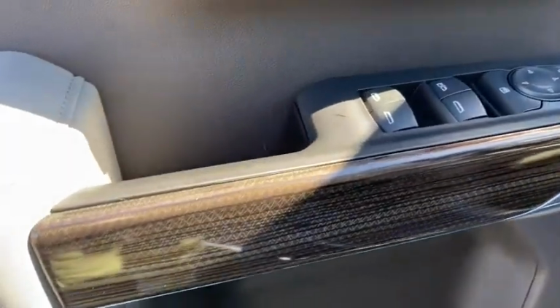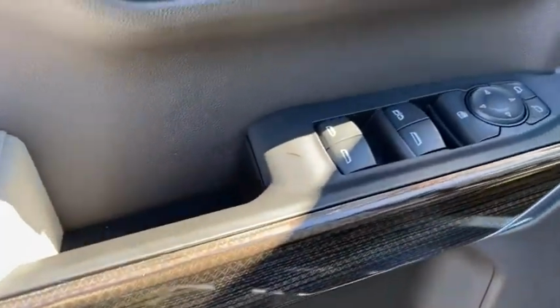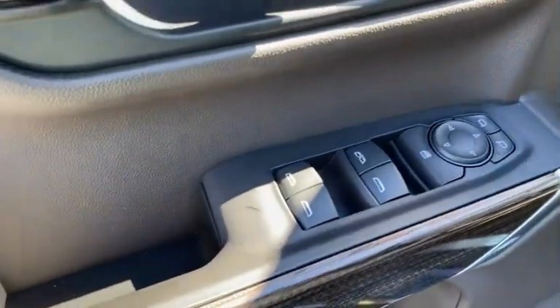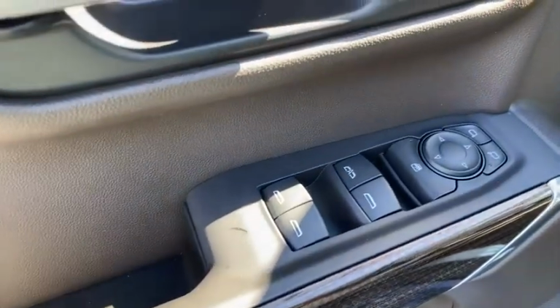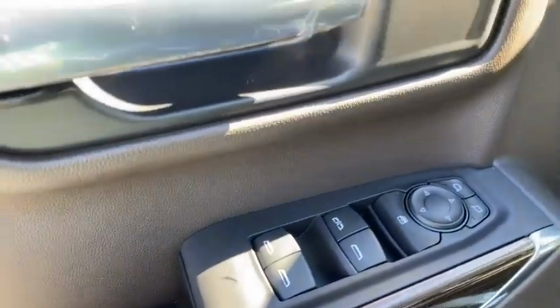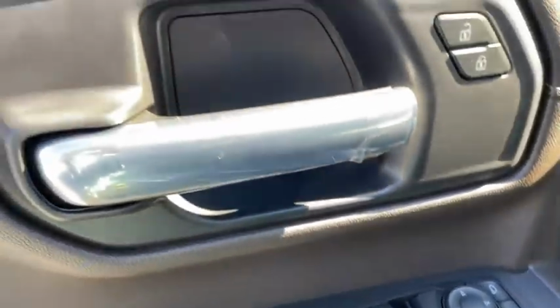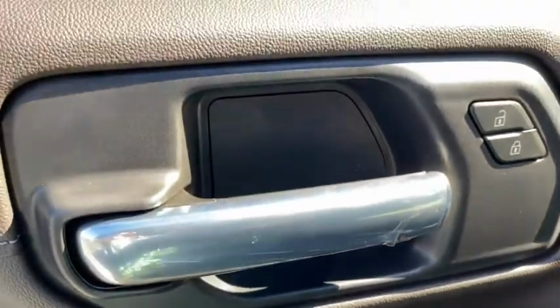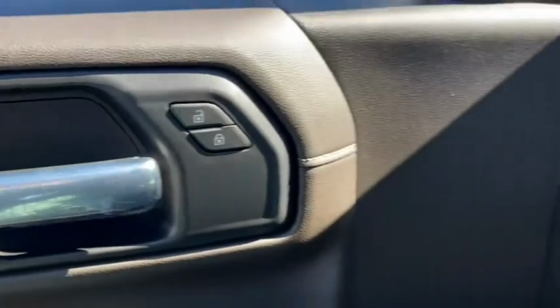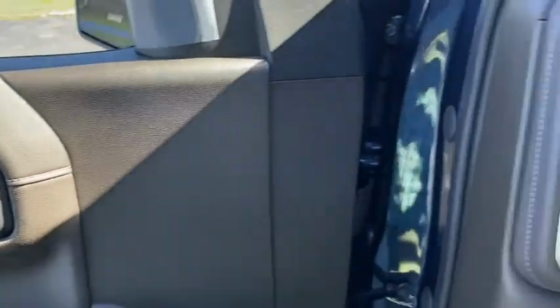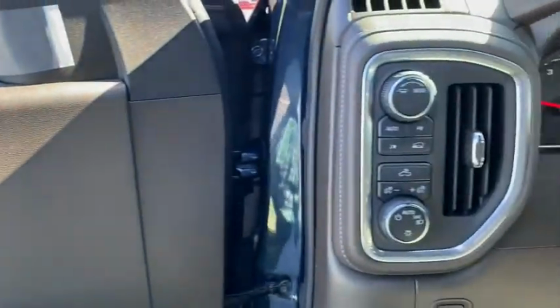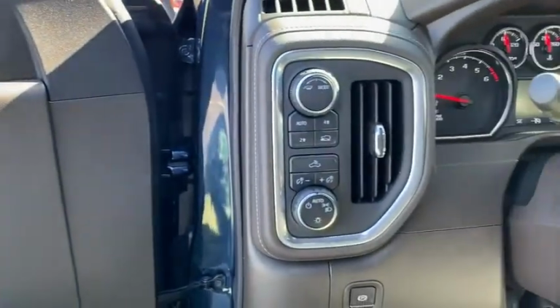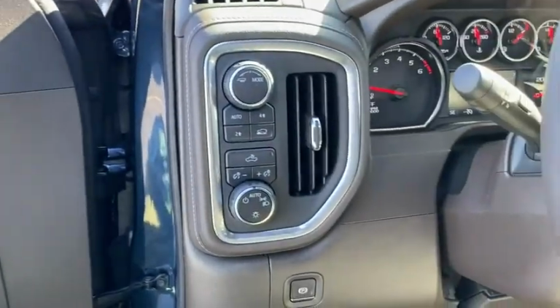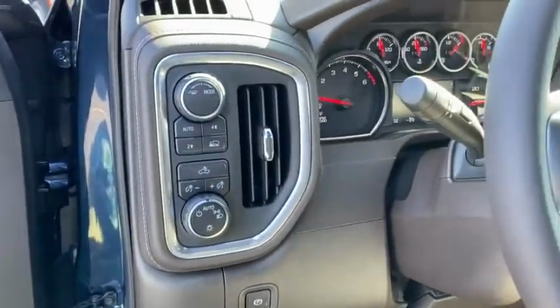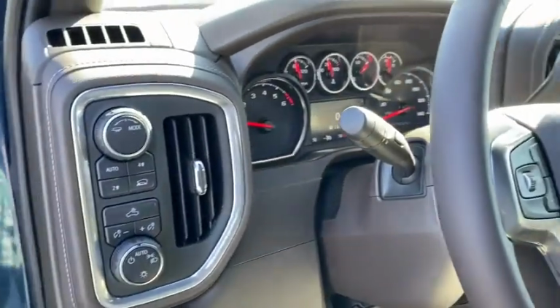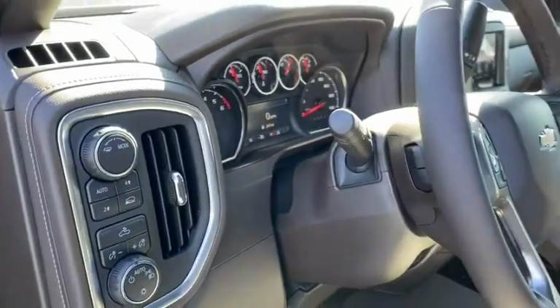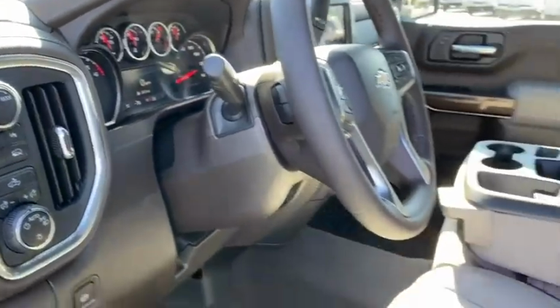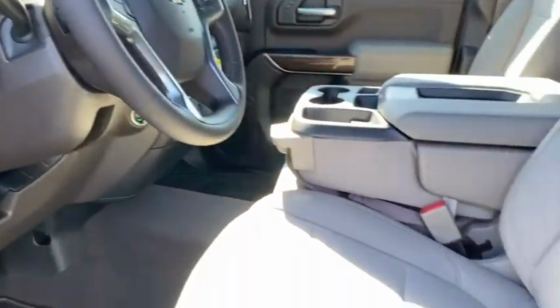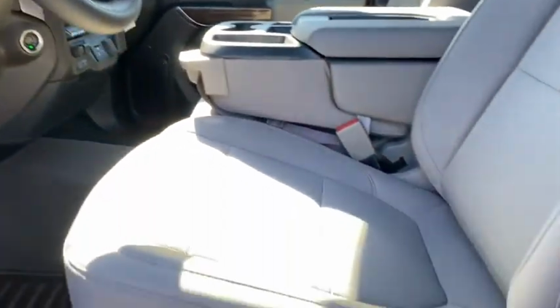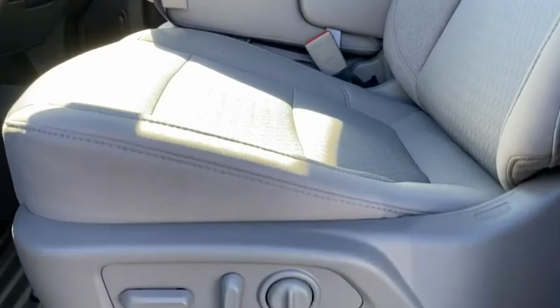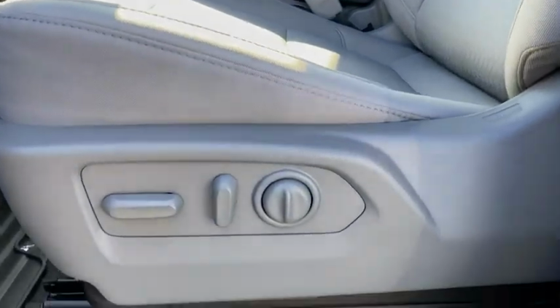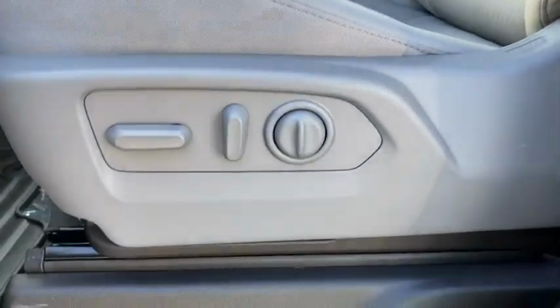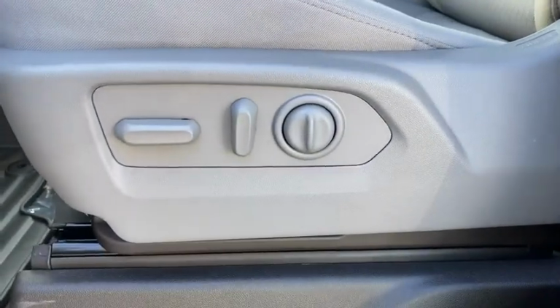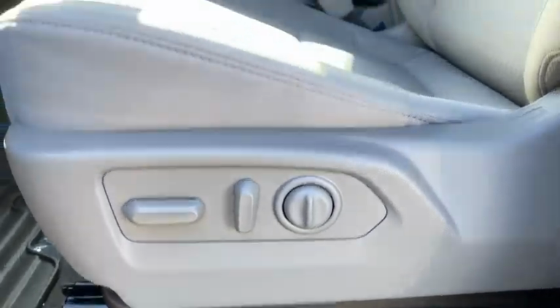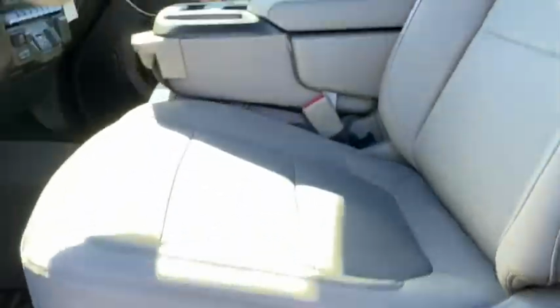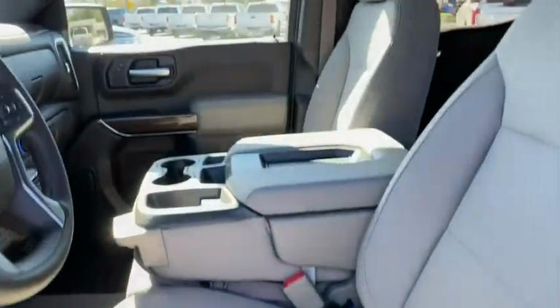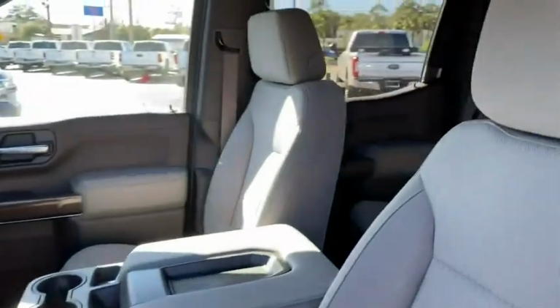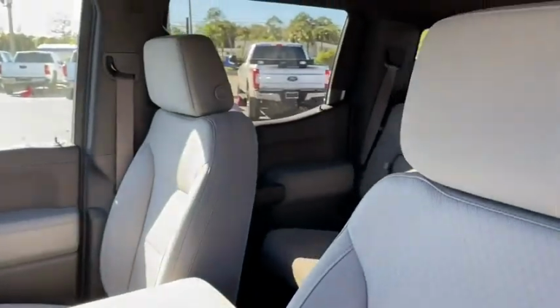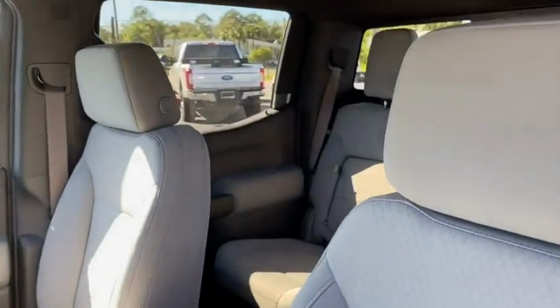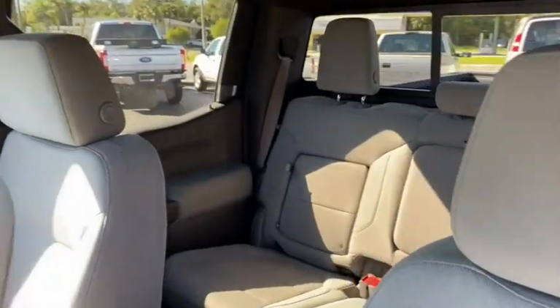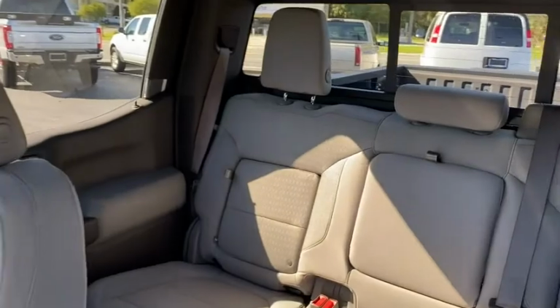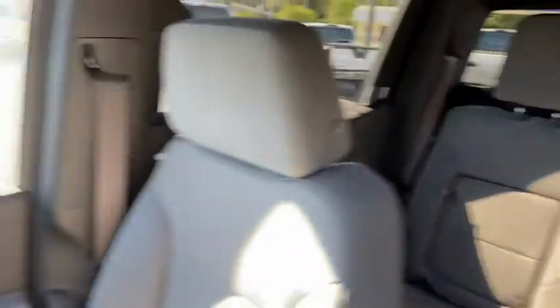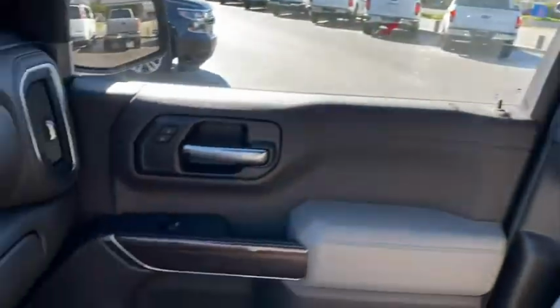Power steering, adjustable steering wheel, floor mats, keyless start, aluminum wheels, four-wheel disc brakes, four-wheel drive, cruise control, rear defrost. Take this vehicle for a spin and see why so many shoppers are now proud owners.